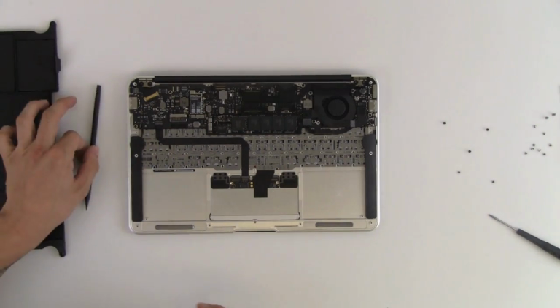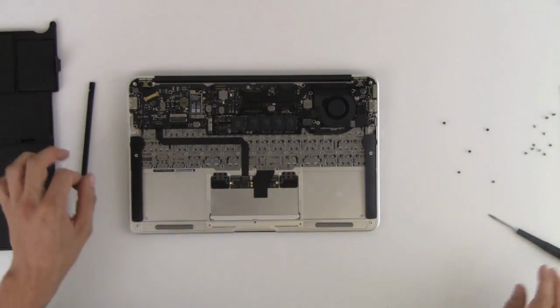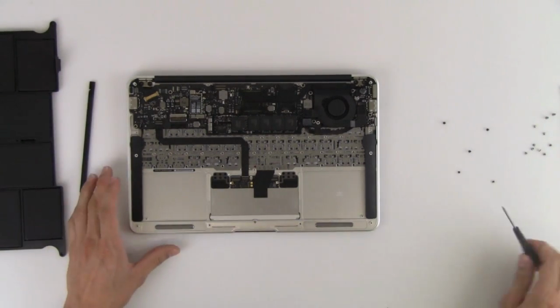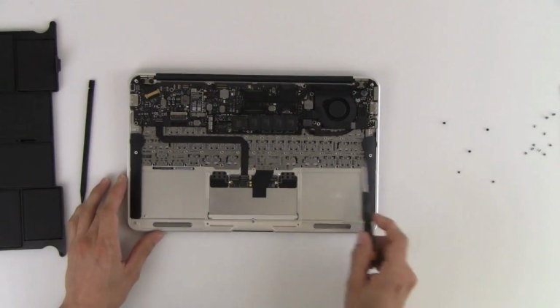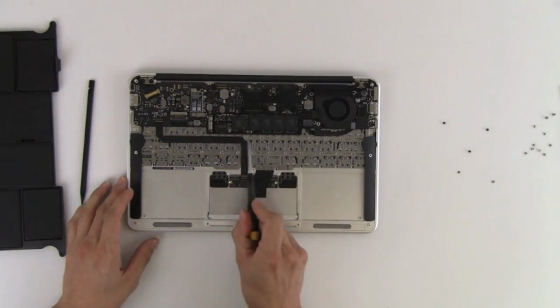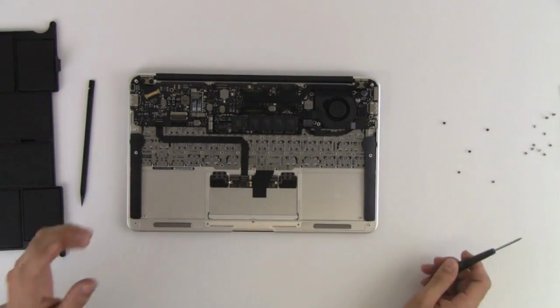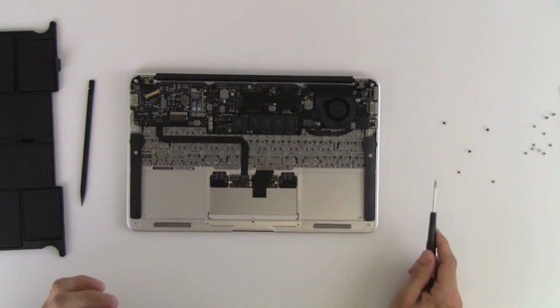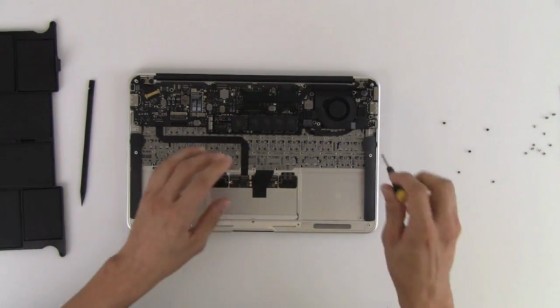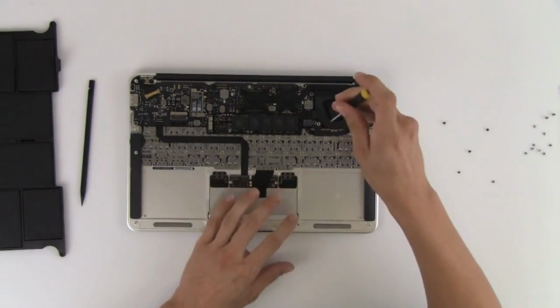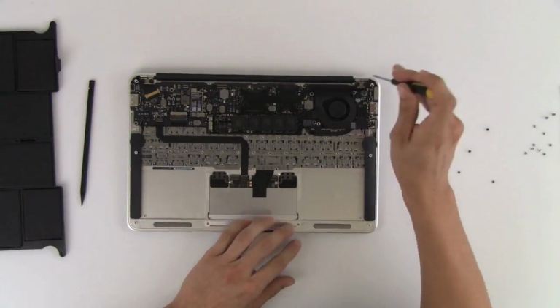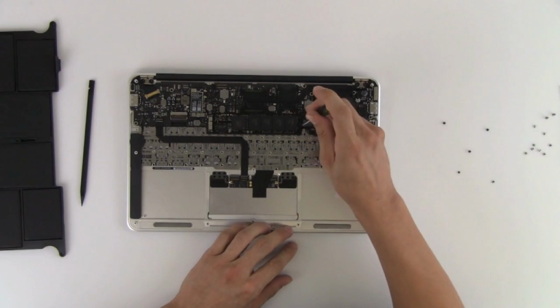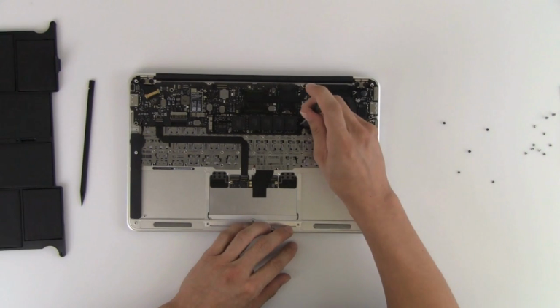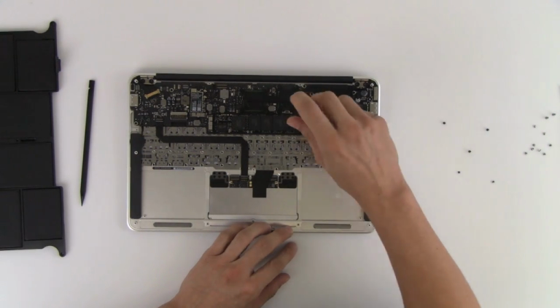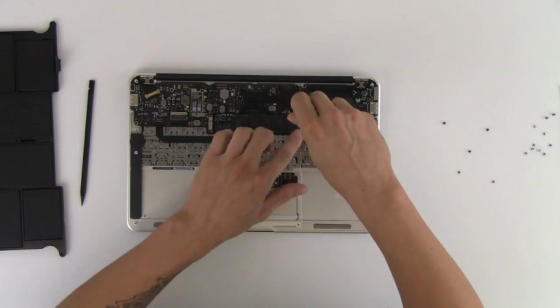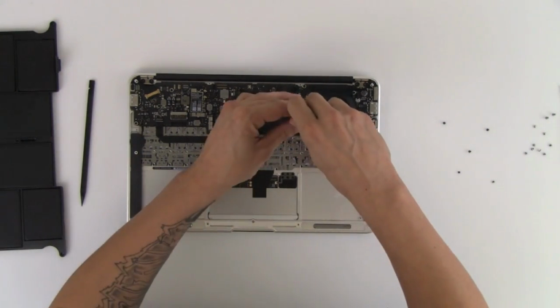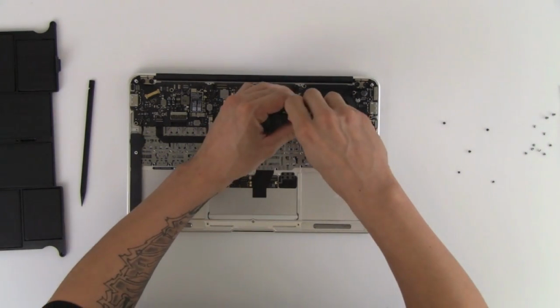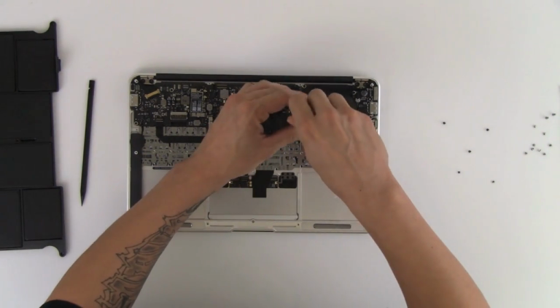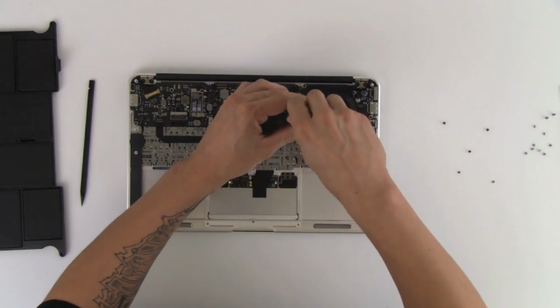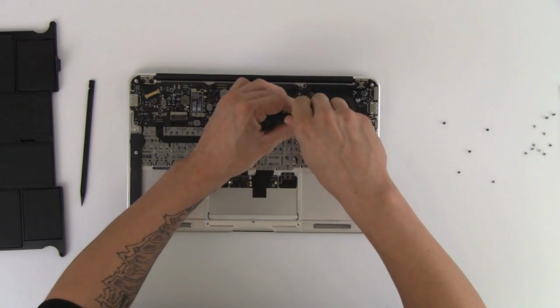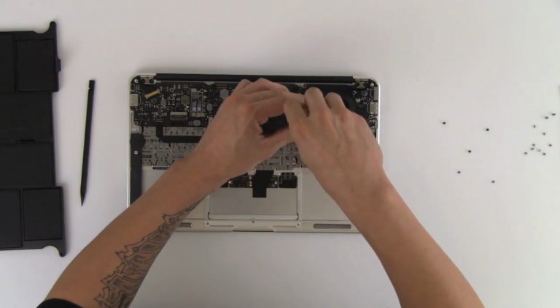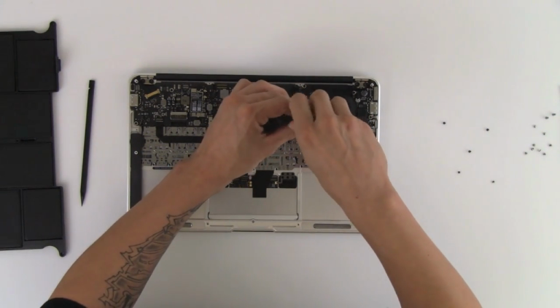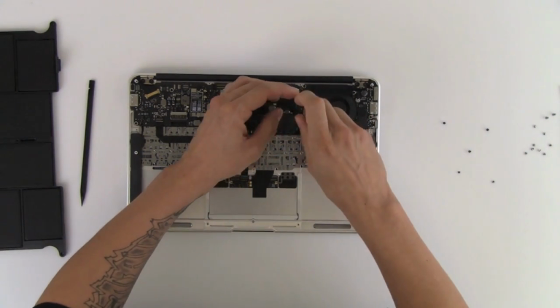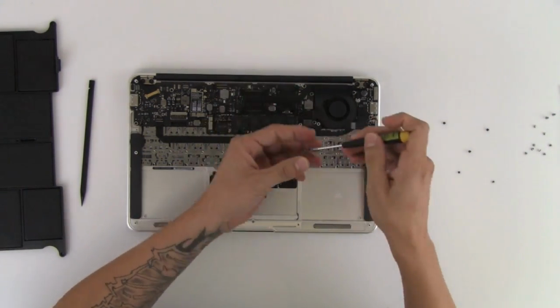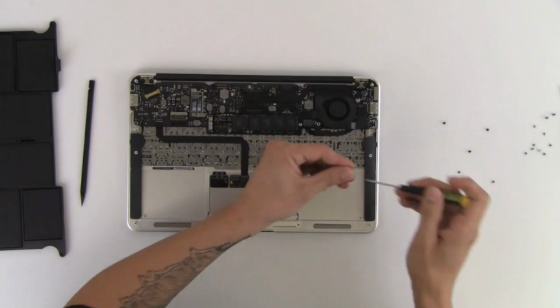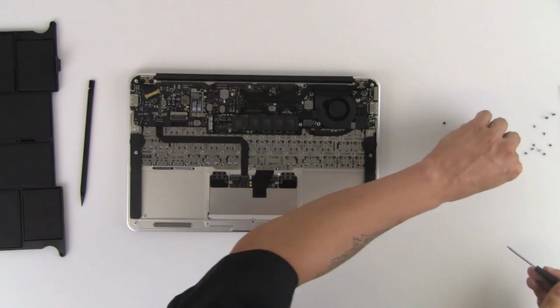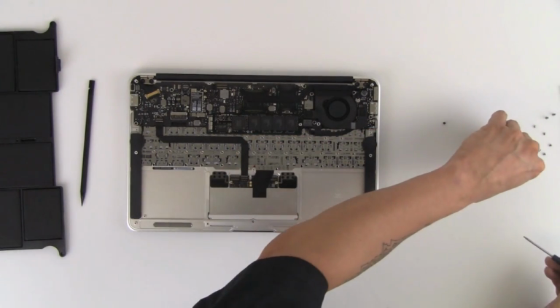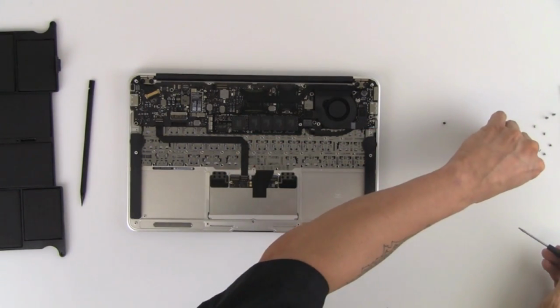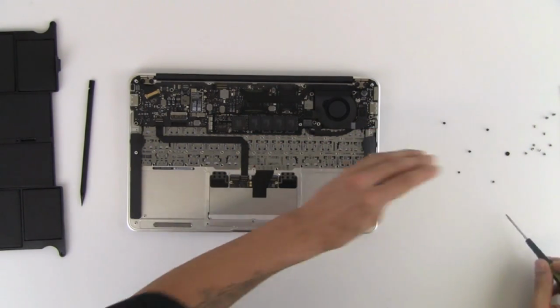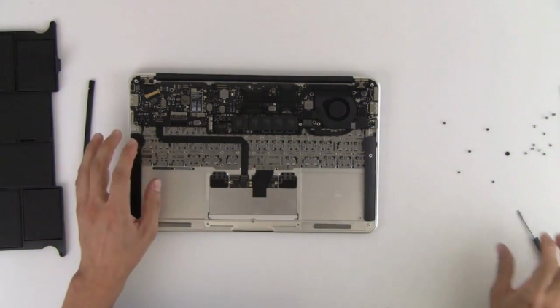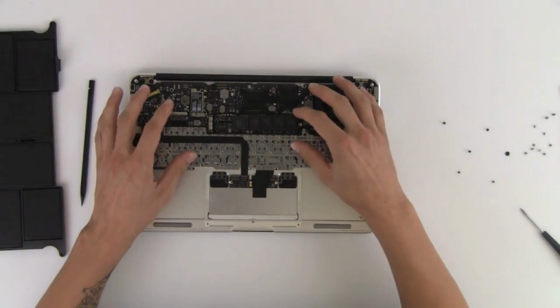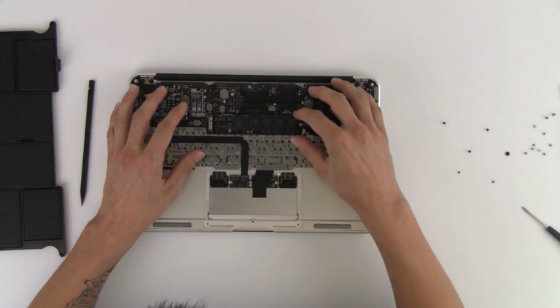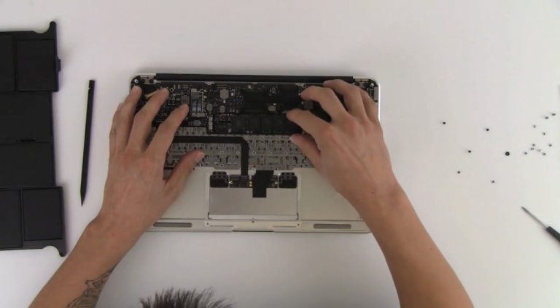Next we're going to take out the flash memory stick, and that takes a T5 screw as well. The stick will just pull straight out.